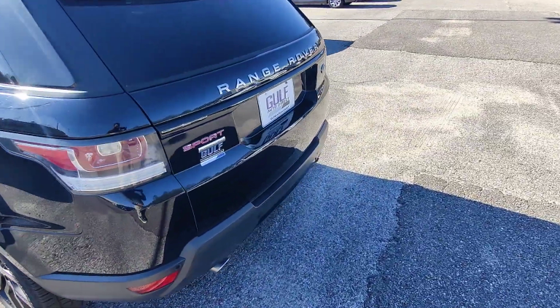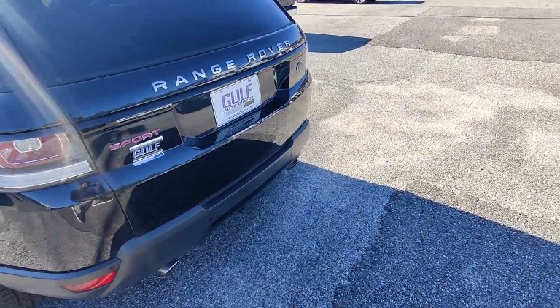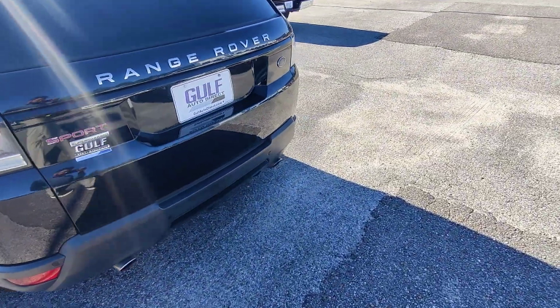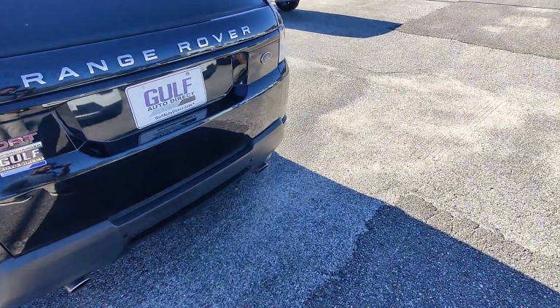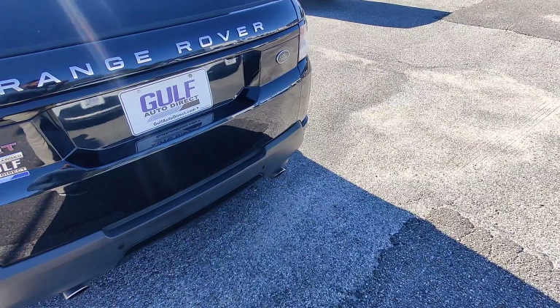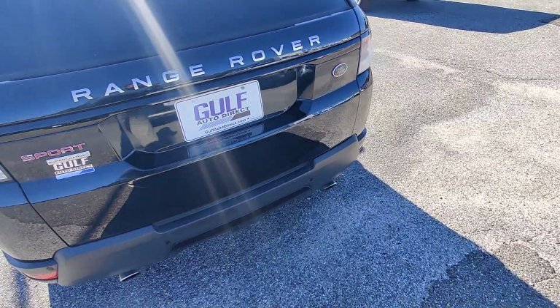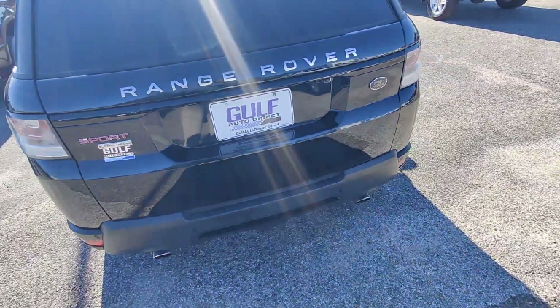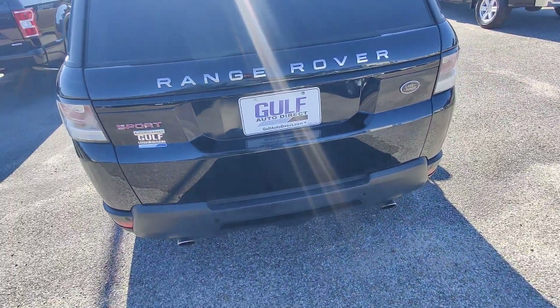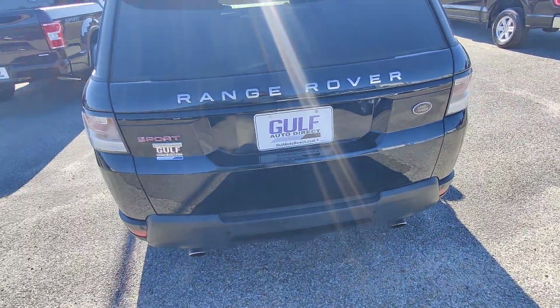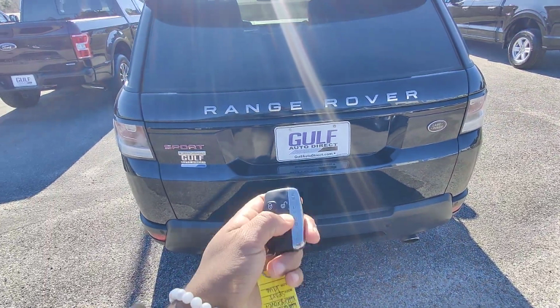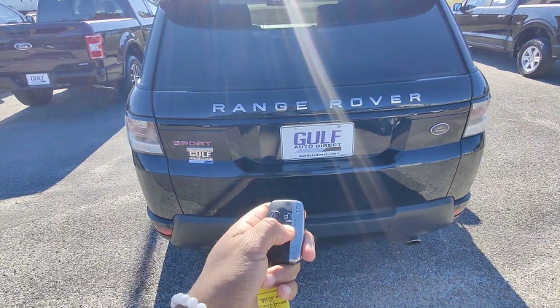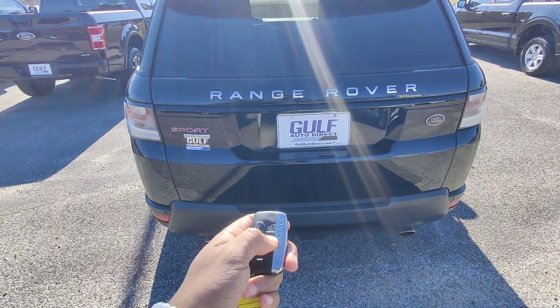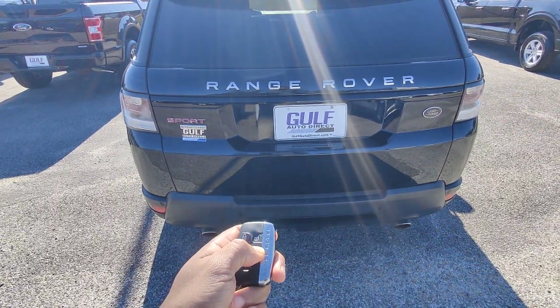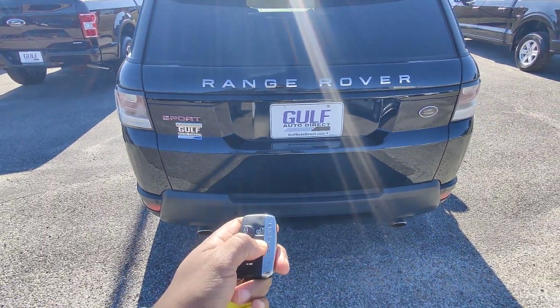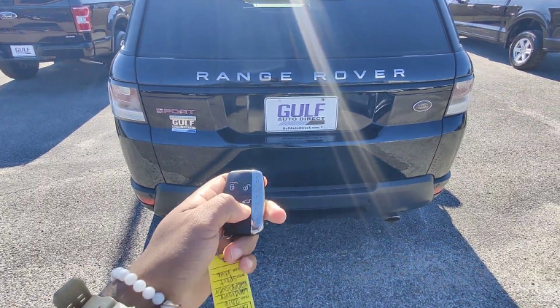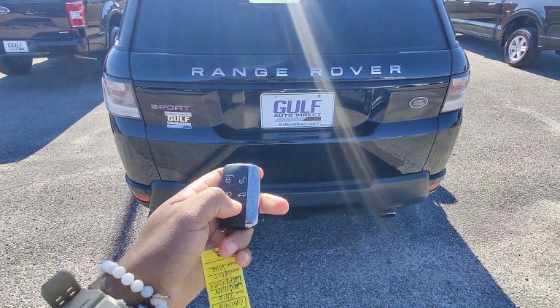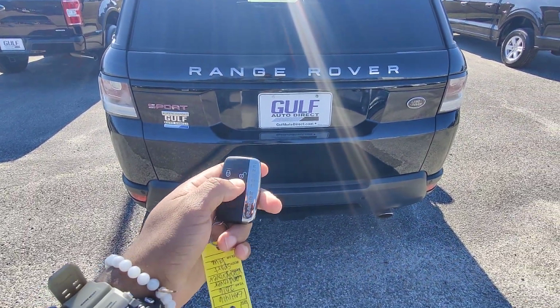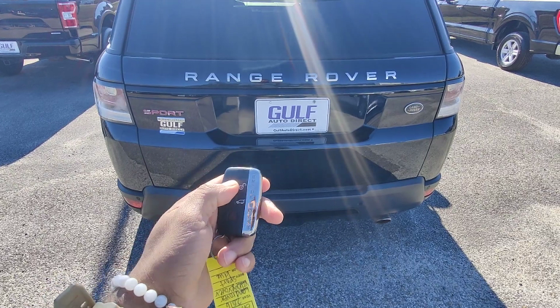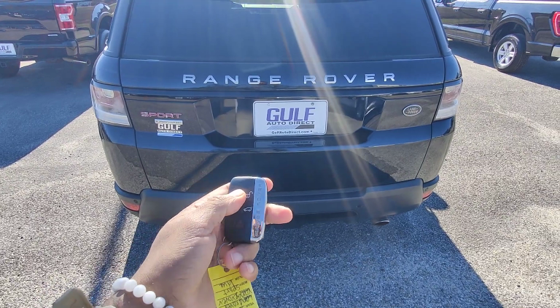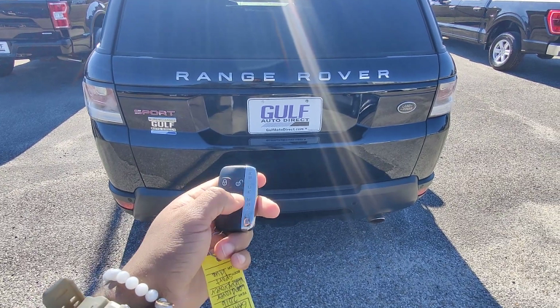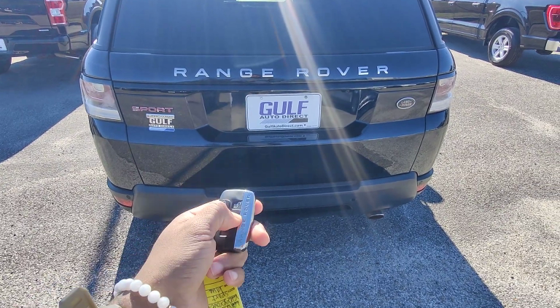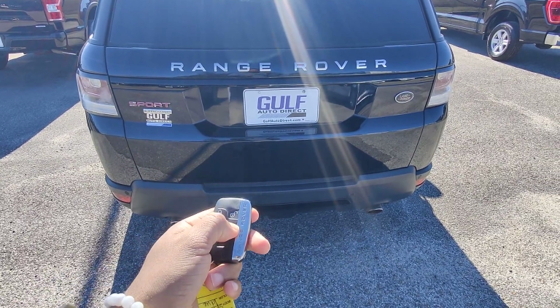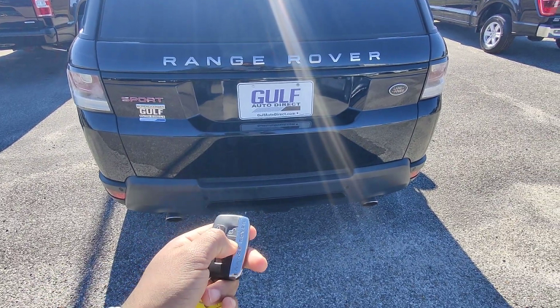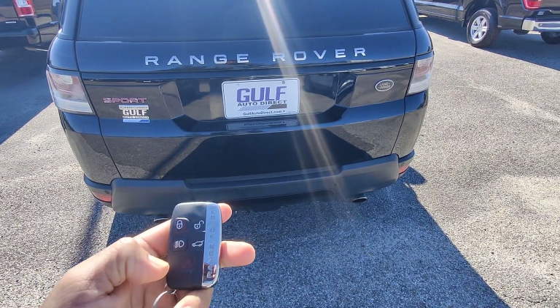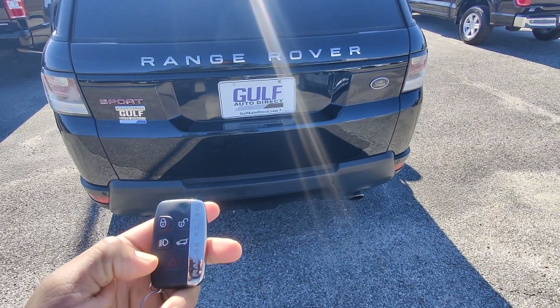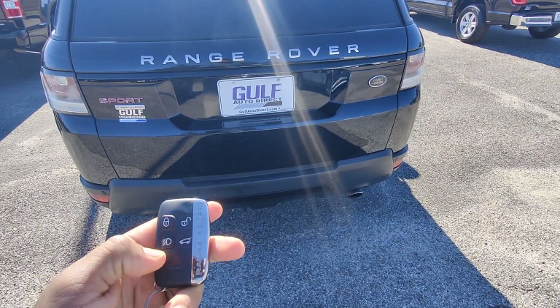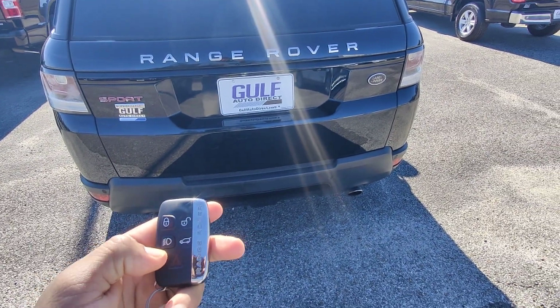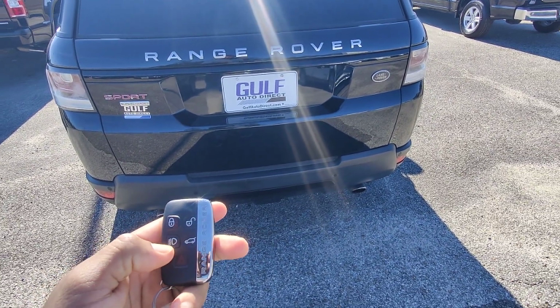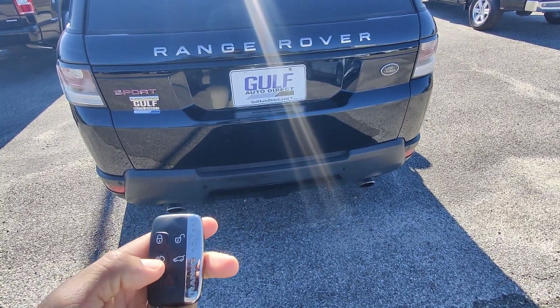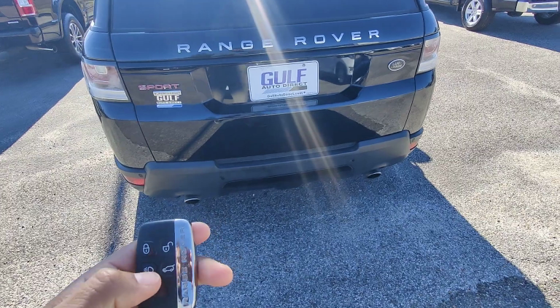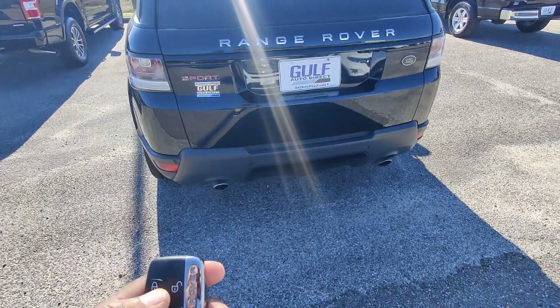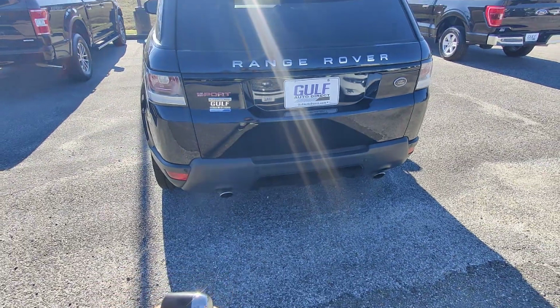Move around the back, which we do have access to via the key fob — open that right up. Looks like we've got a locked car, because I'm standing behind it.